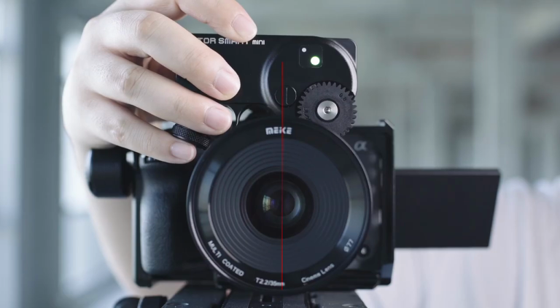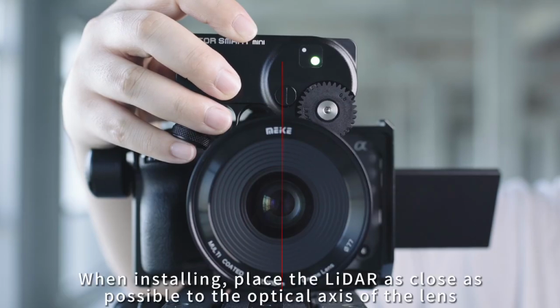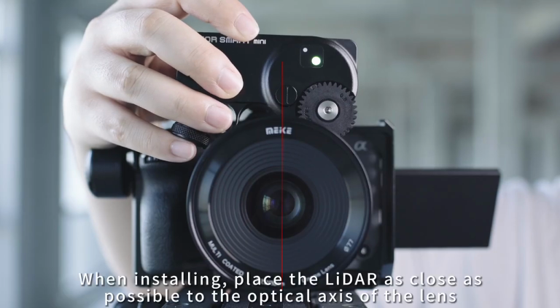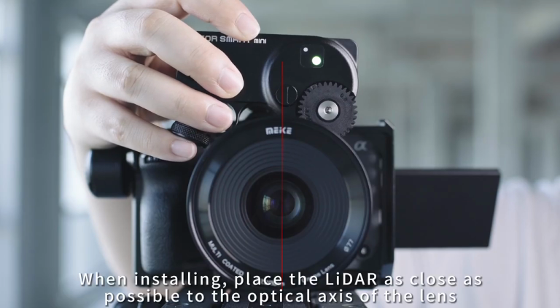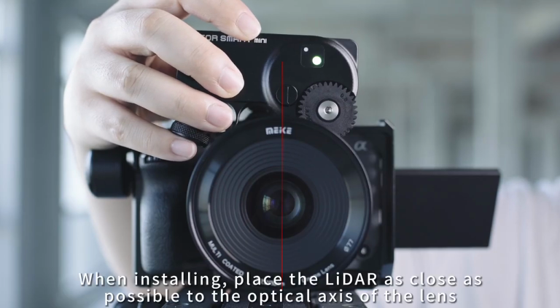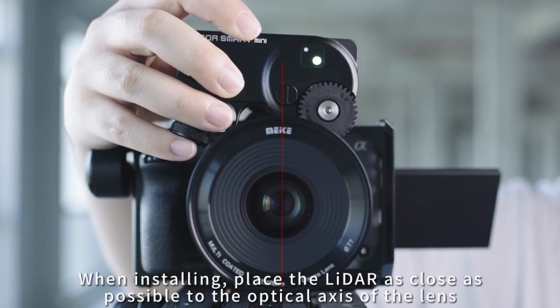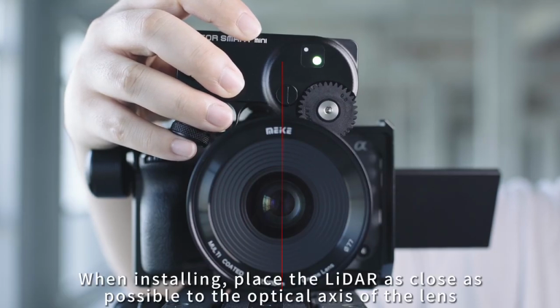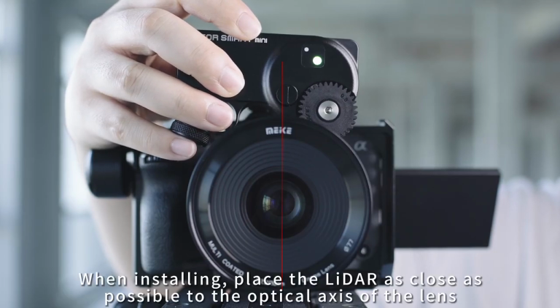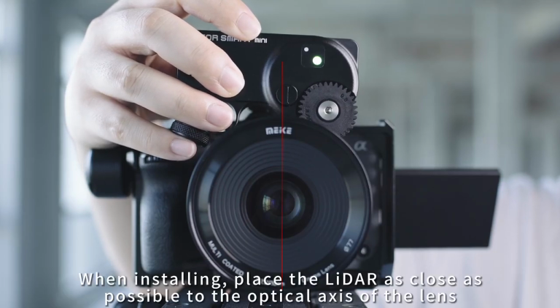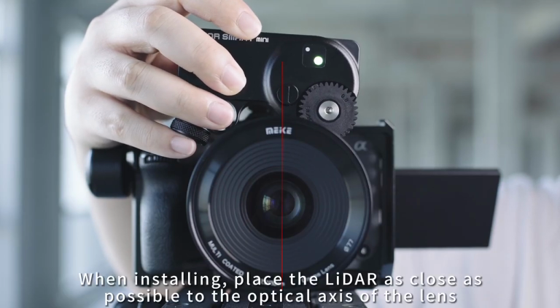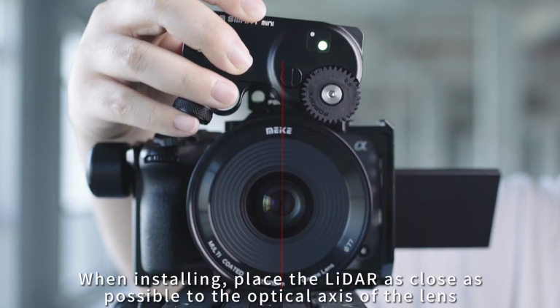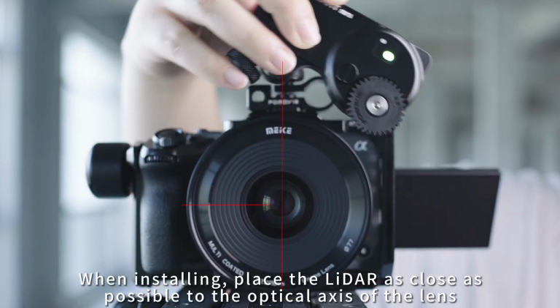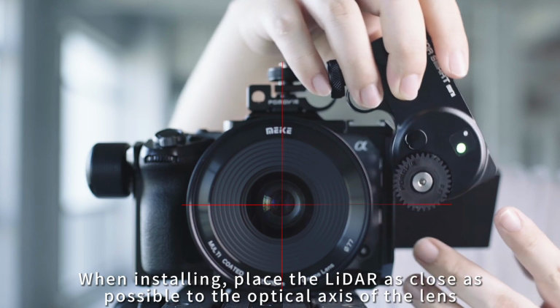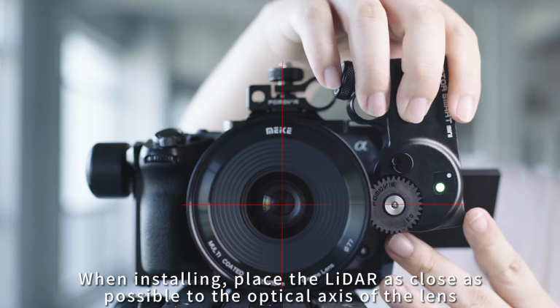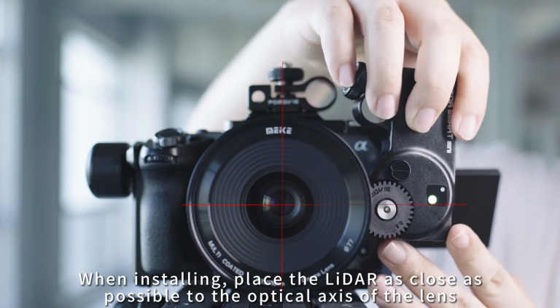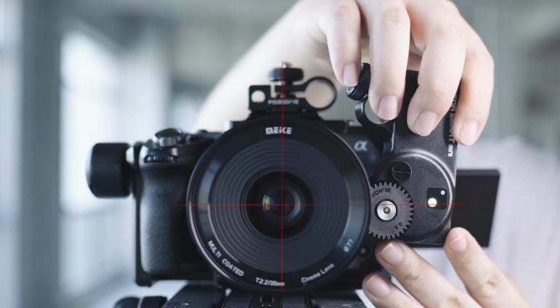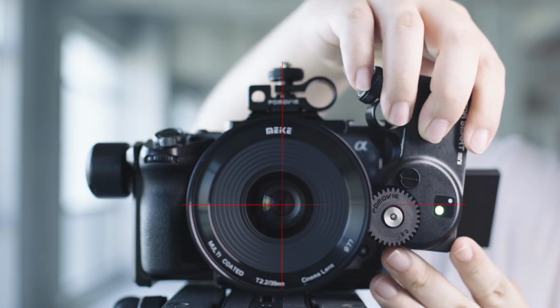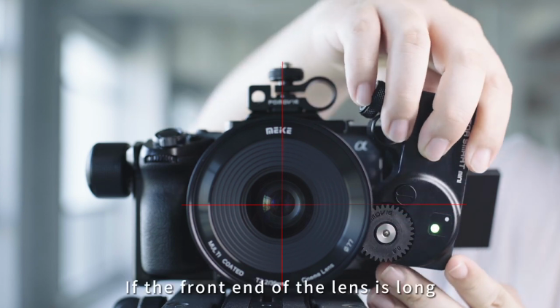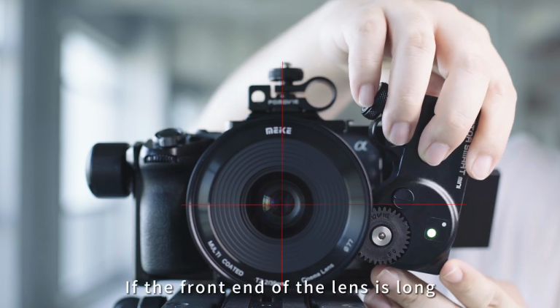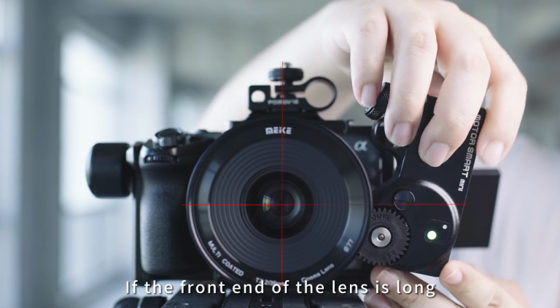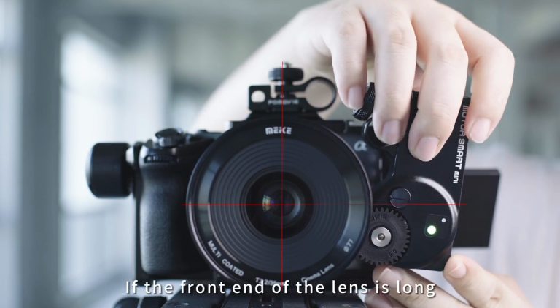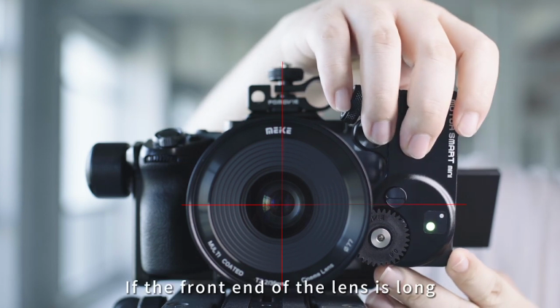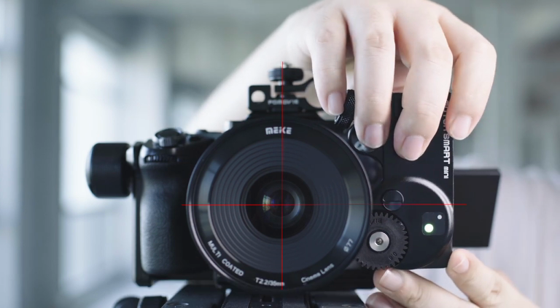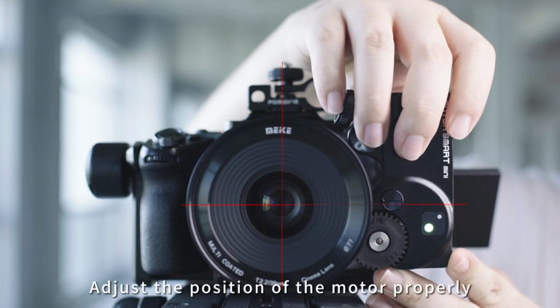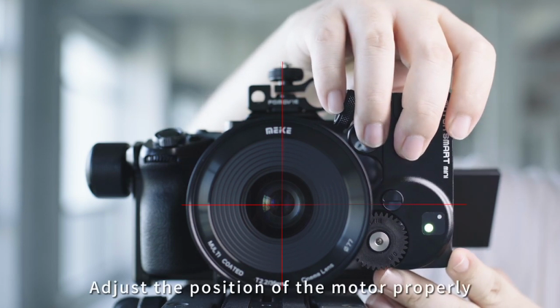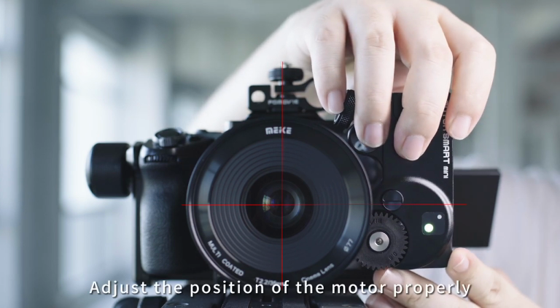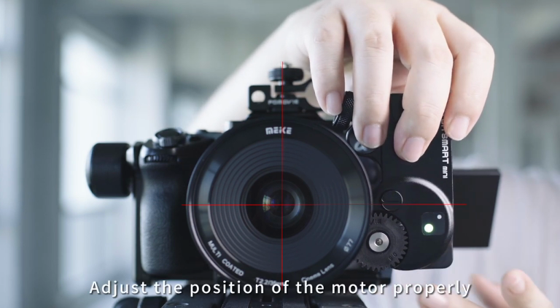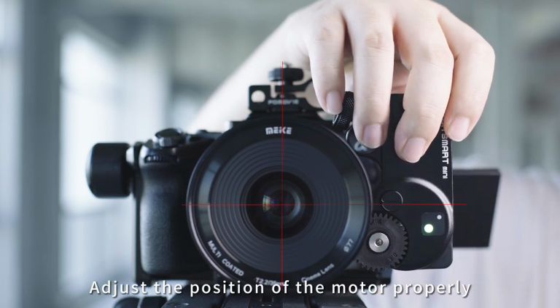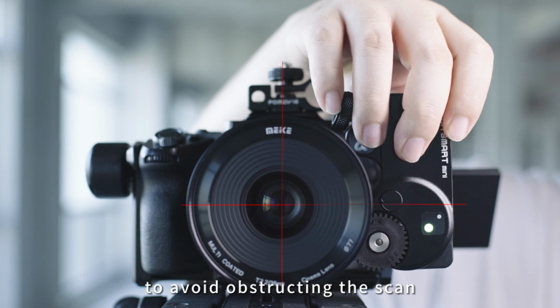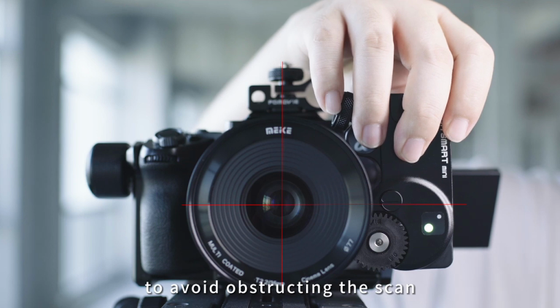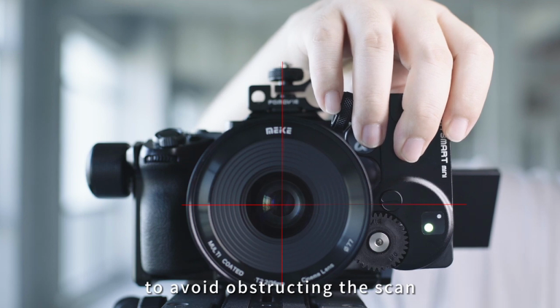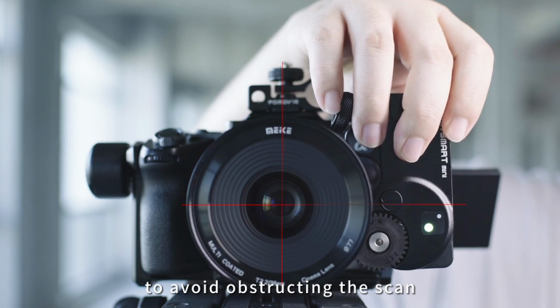When installing, place the lidar as close as possible to the optical axis of the lens. If the front end of the lens is long, adjust the position of the motor properly to avoid obstructing the scan.